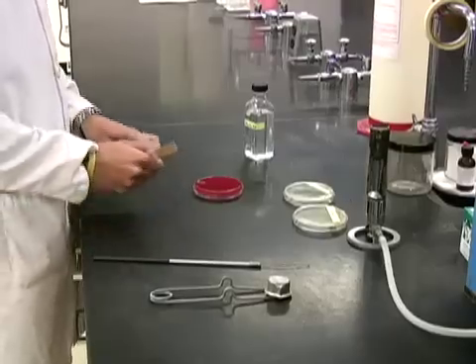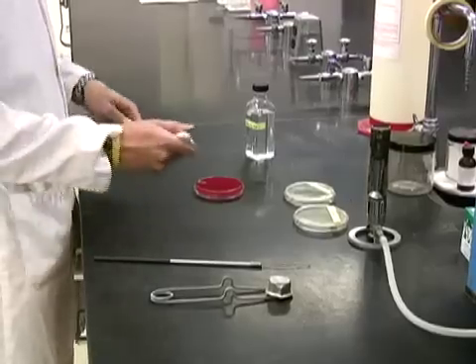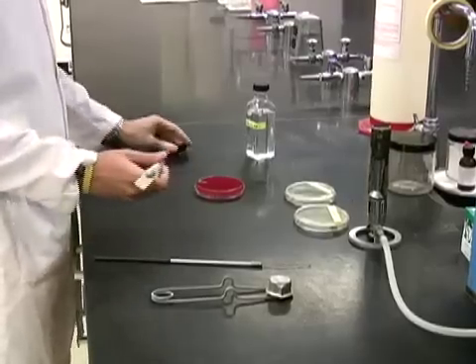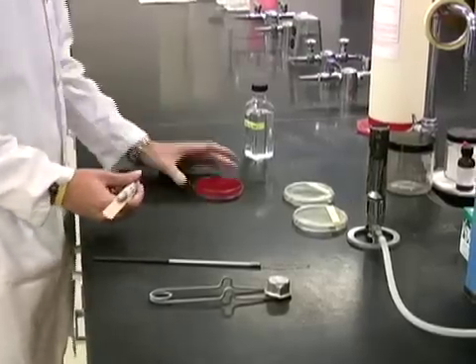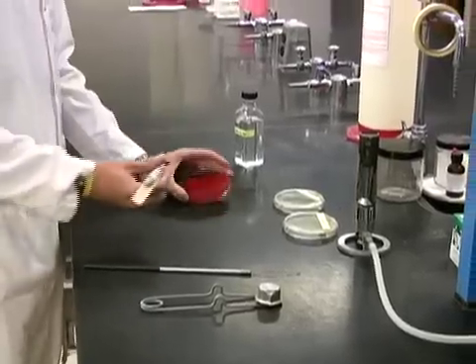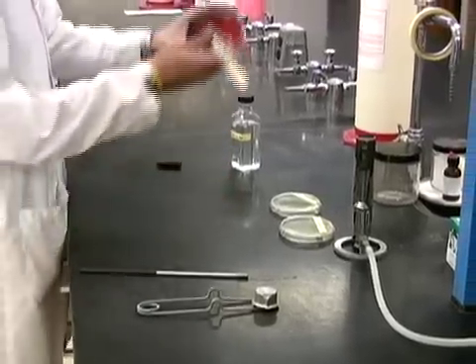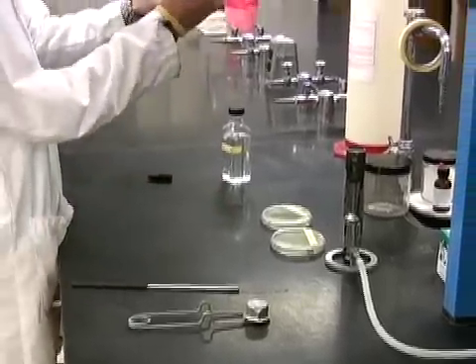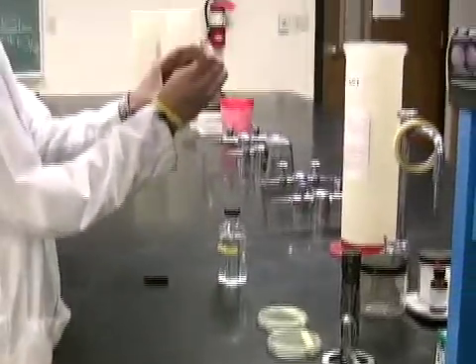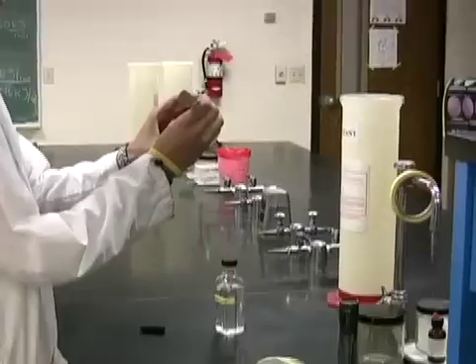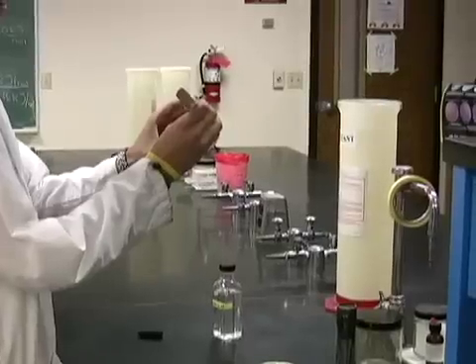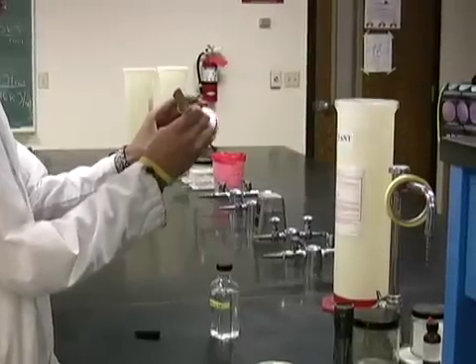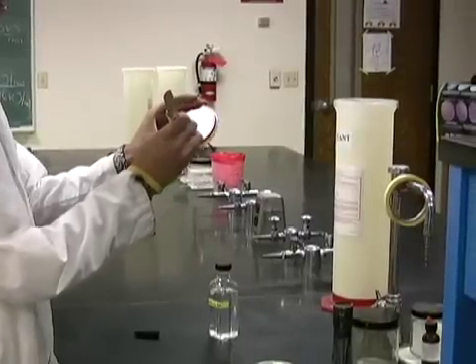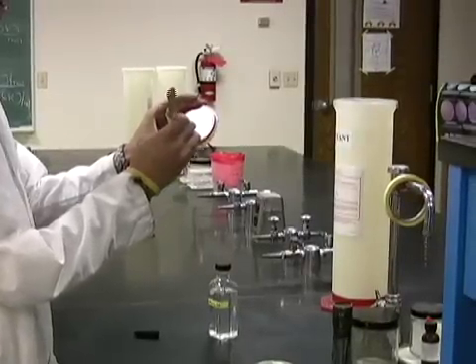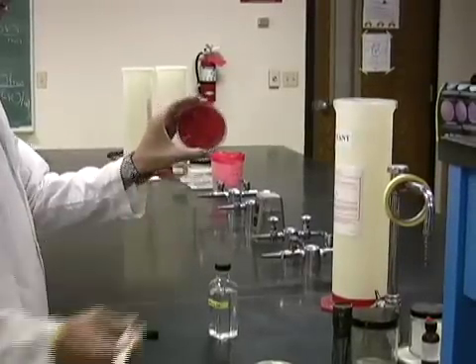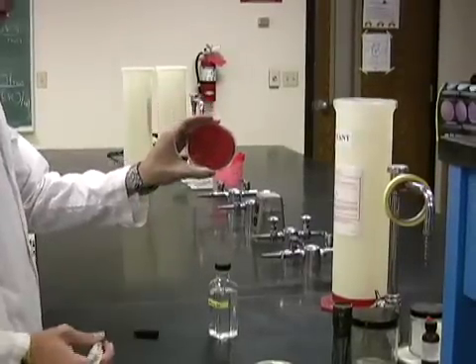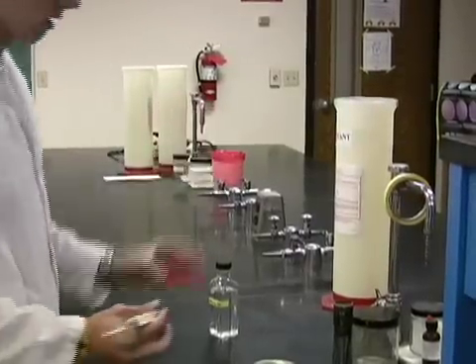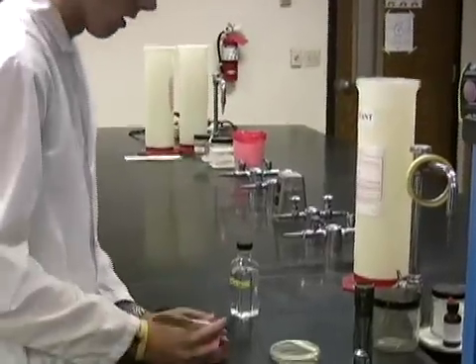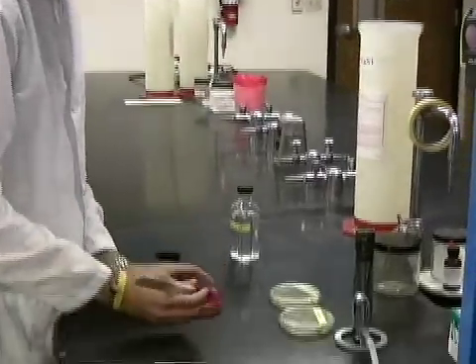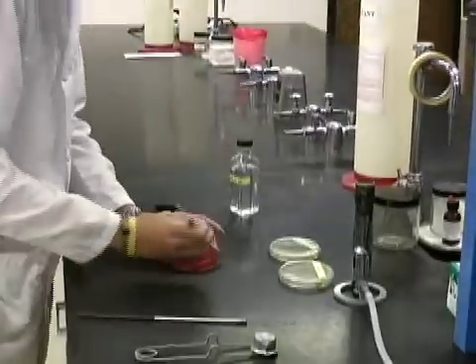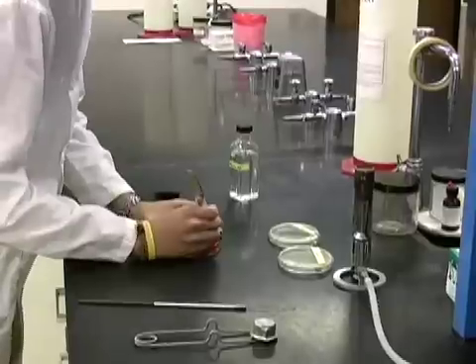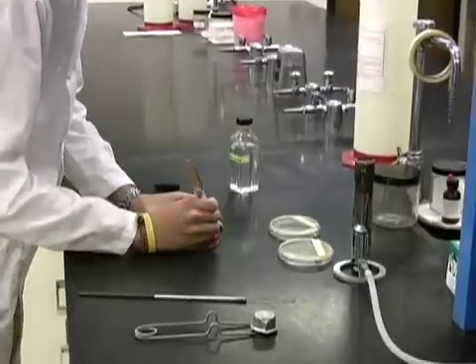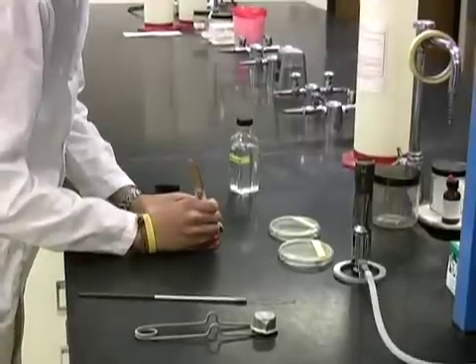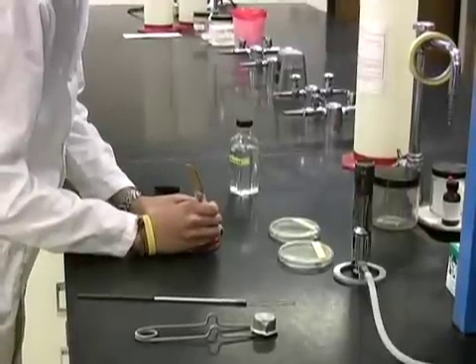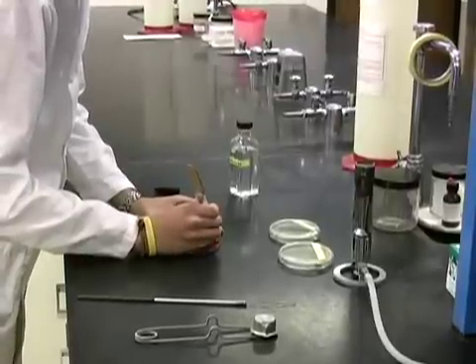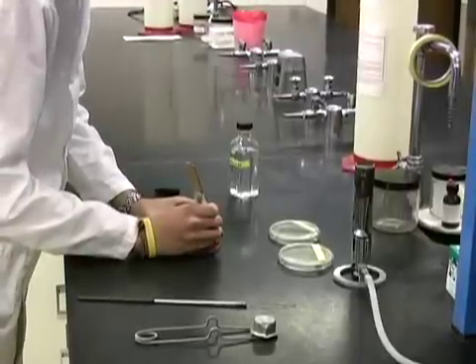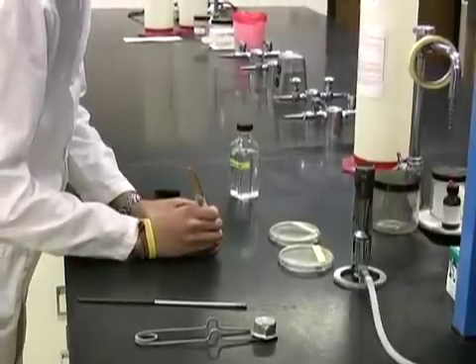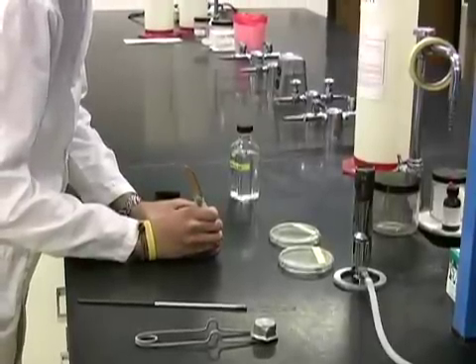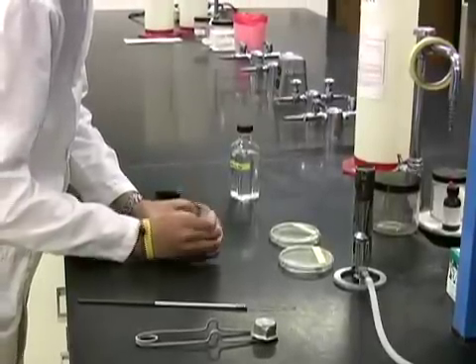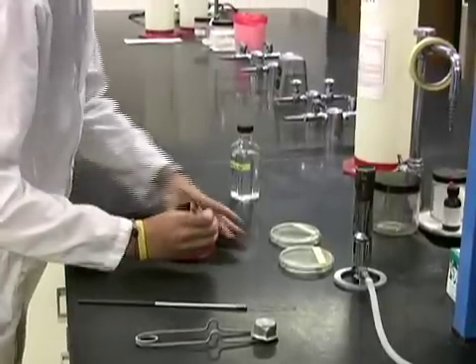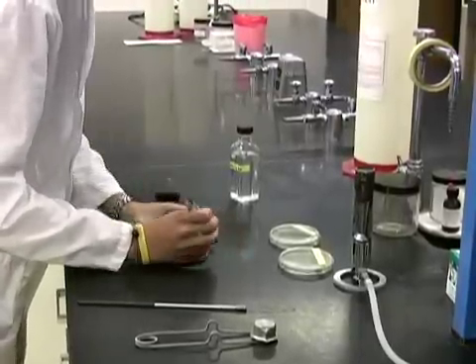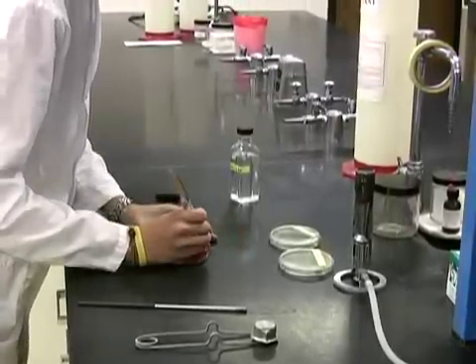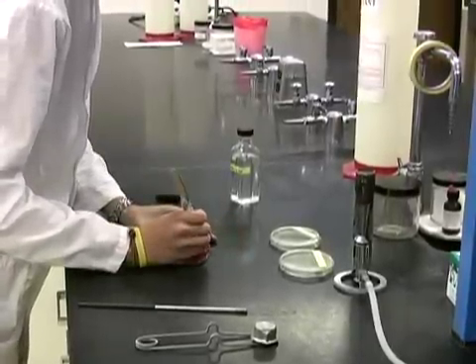In this procedure, we will be streaking on blood agar plates, also called BAP. Using a Sharpie, divide the plate in half. We will attempt to streak for isolation using only half of the plate. Diagrams of this procedure are provided in your lab manual.